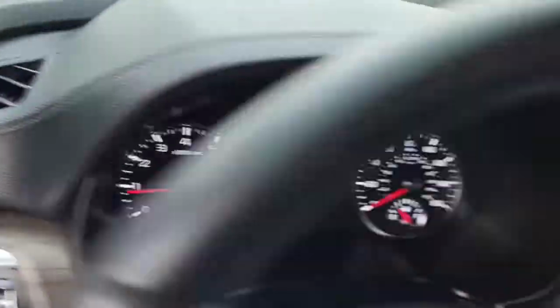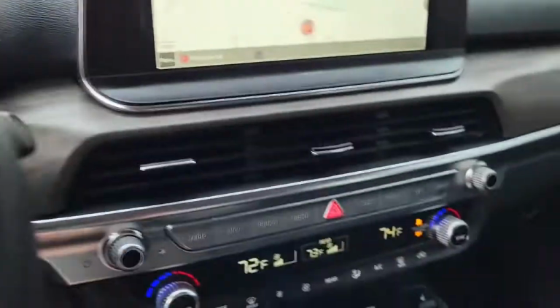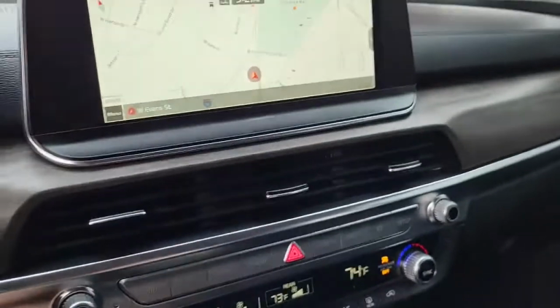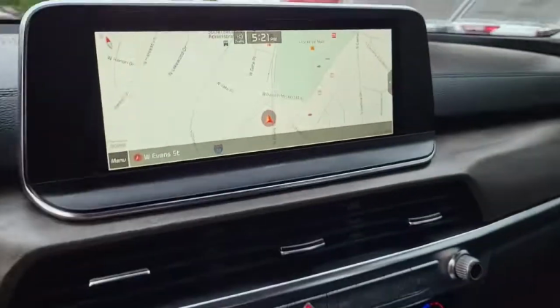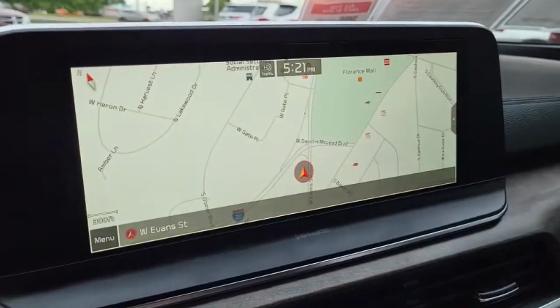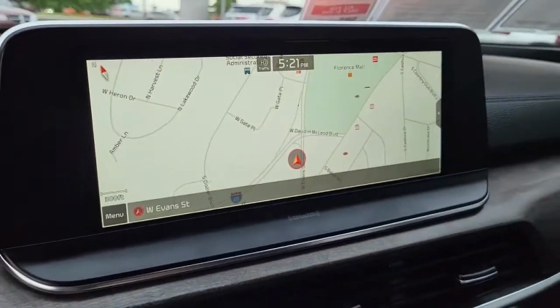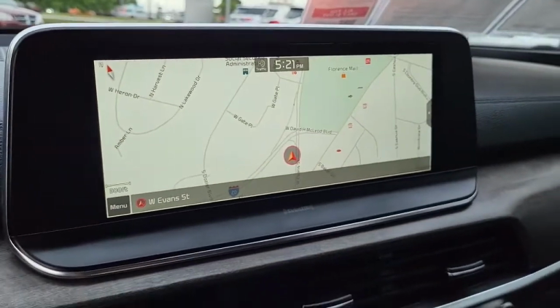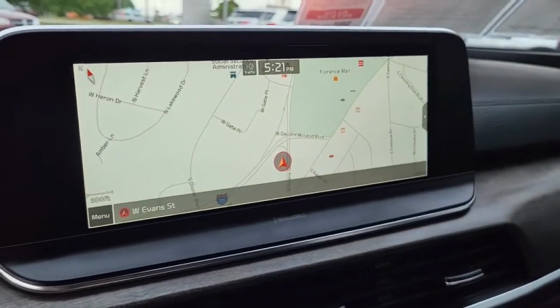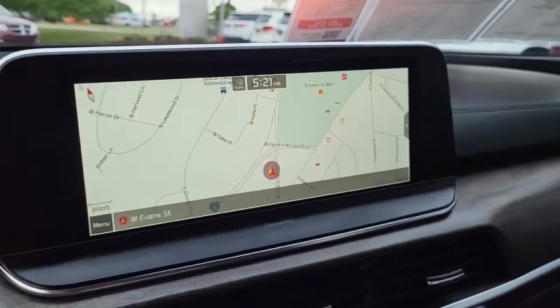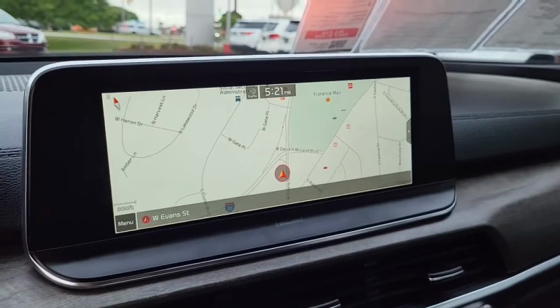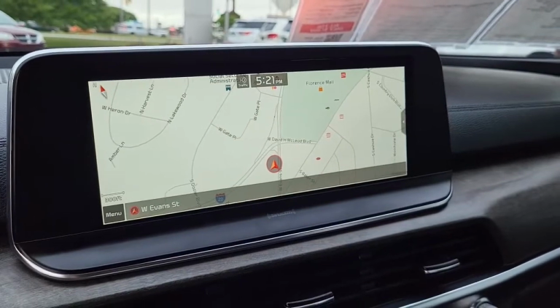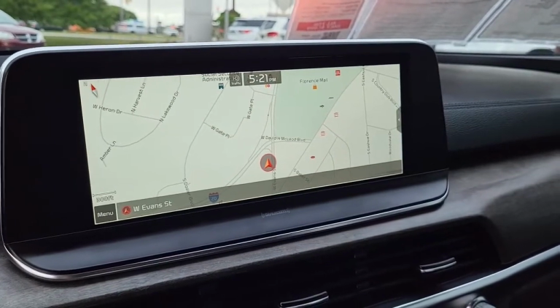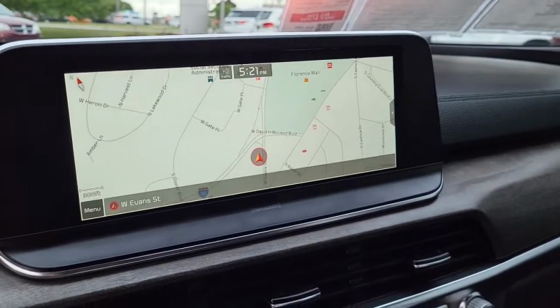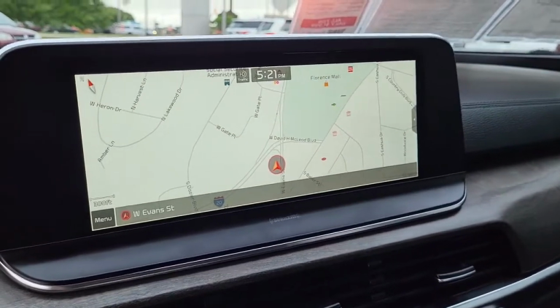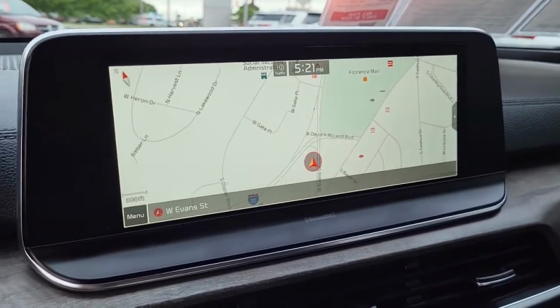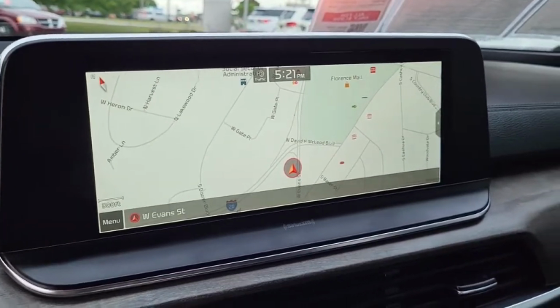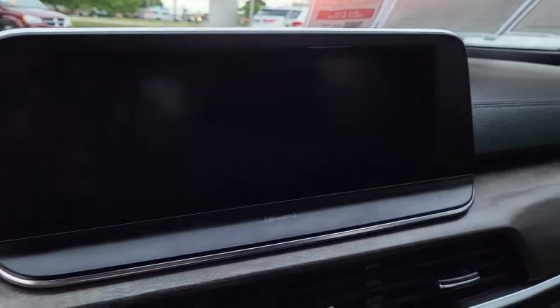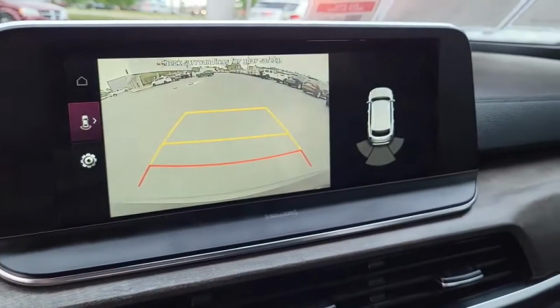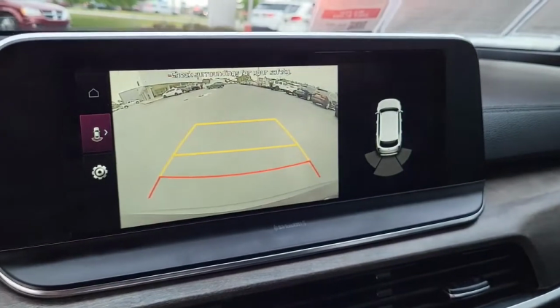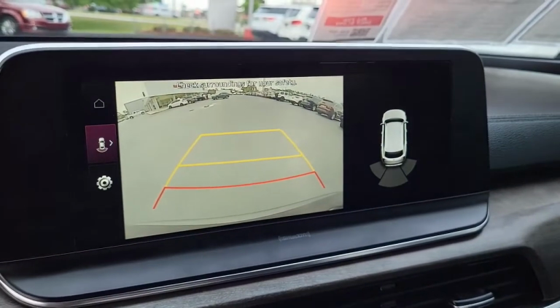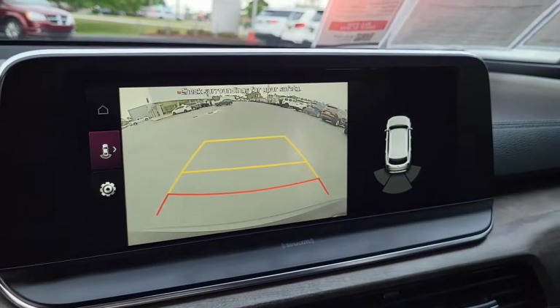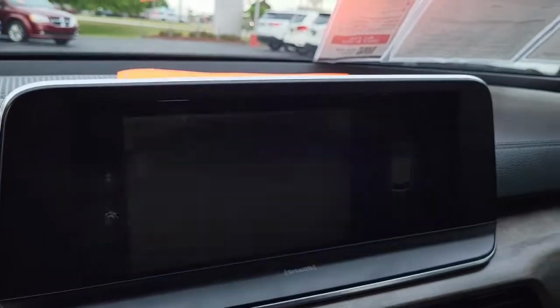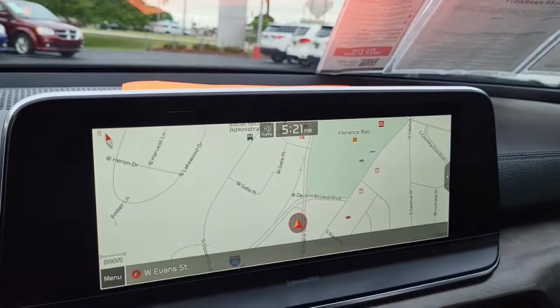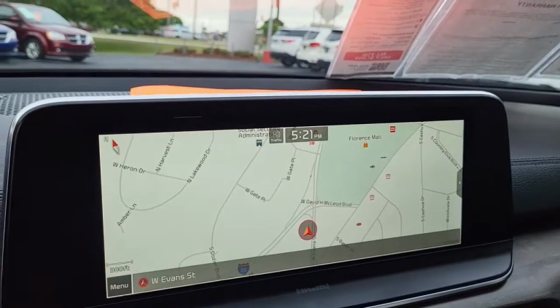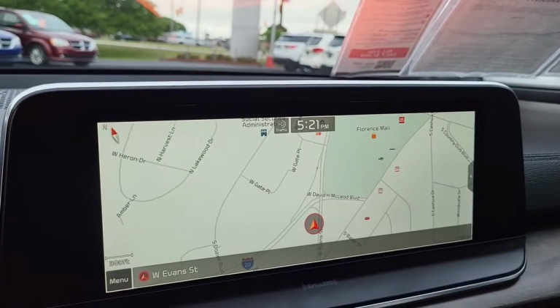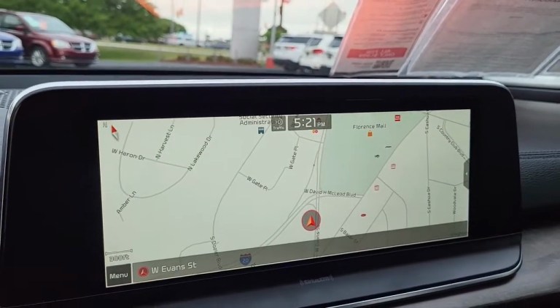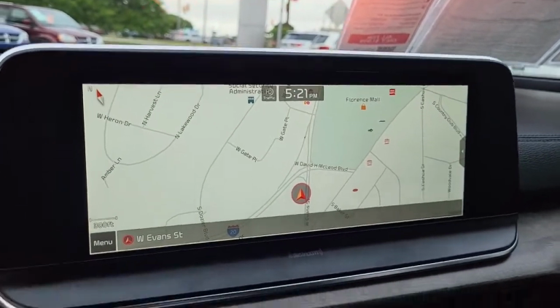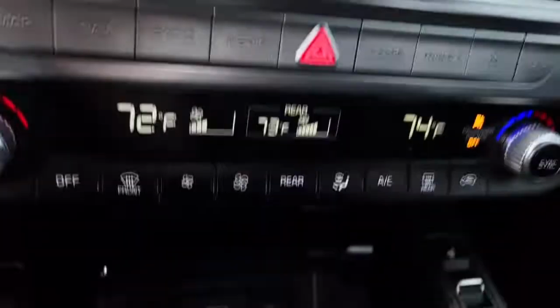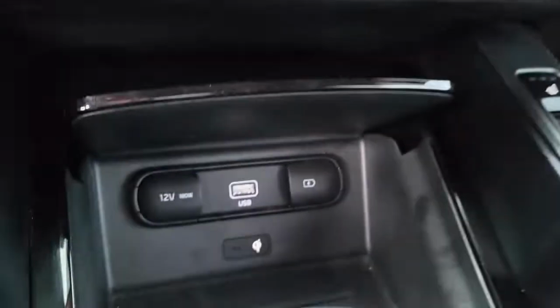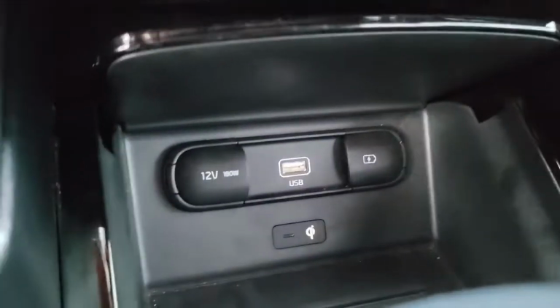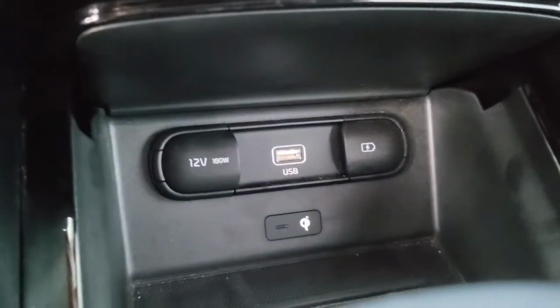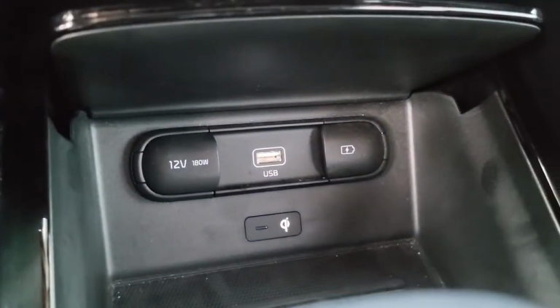Coming here to the cockpit, as you can see it comes with all the fixings: navigation map, backup camera, as well as Sirius XM radio and AM and FM radio as well.